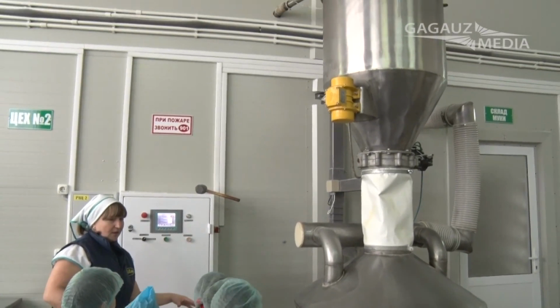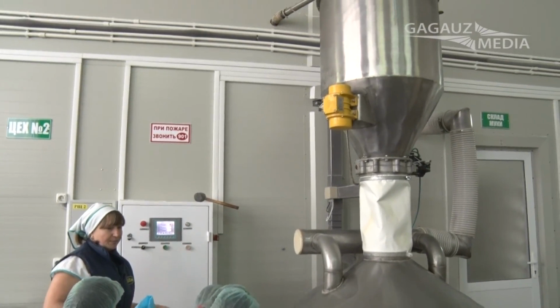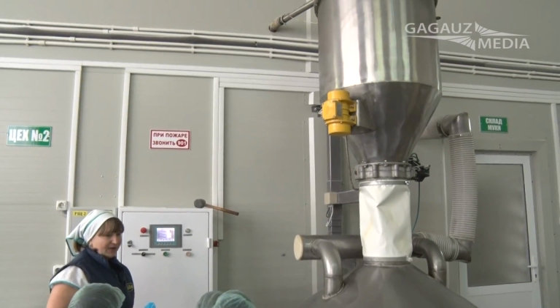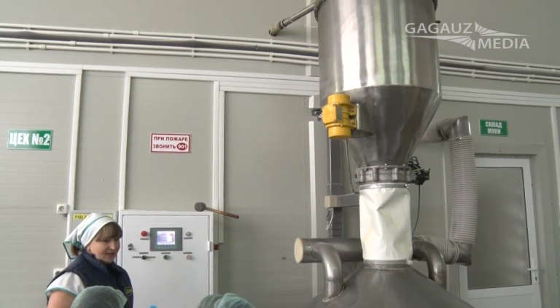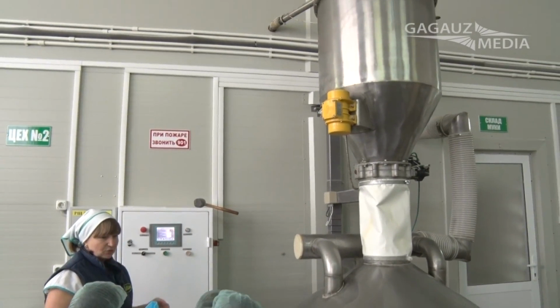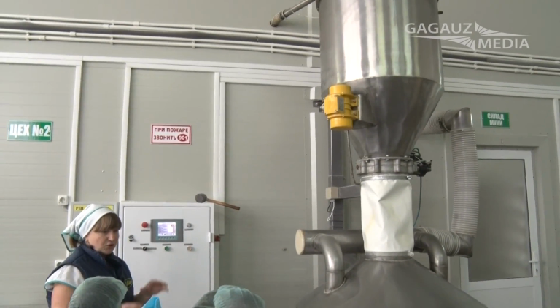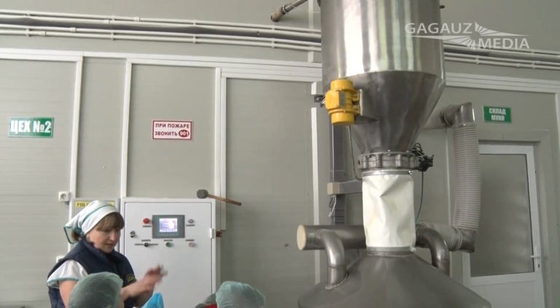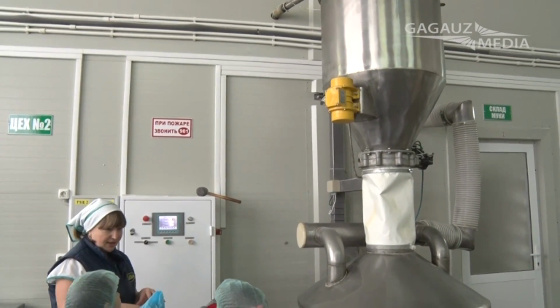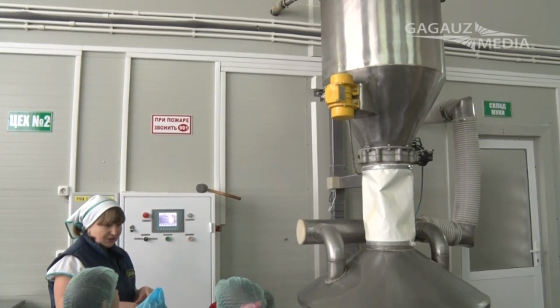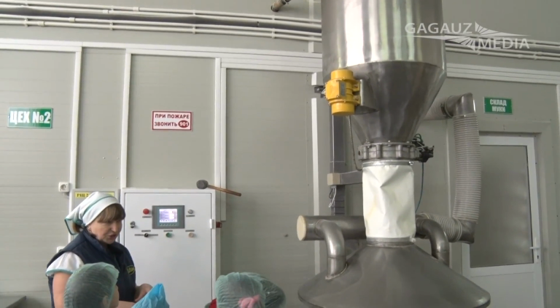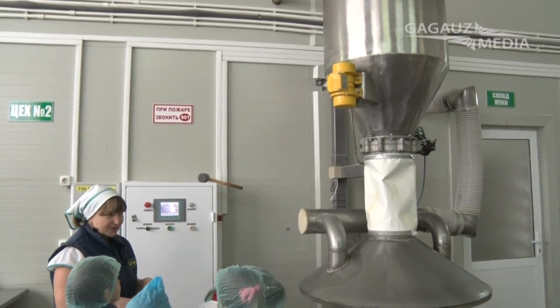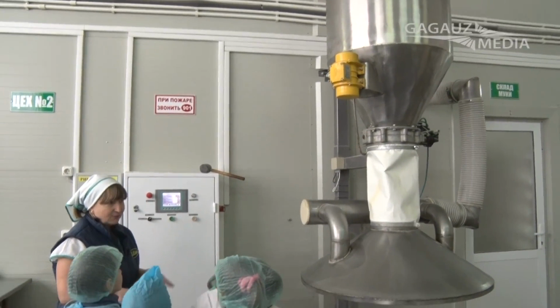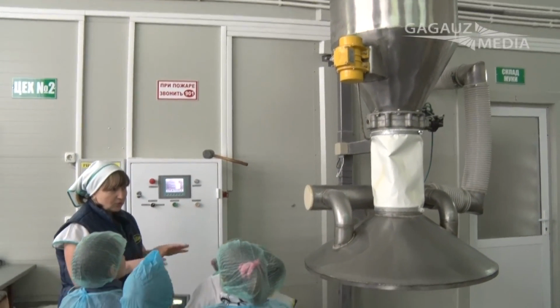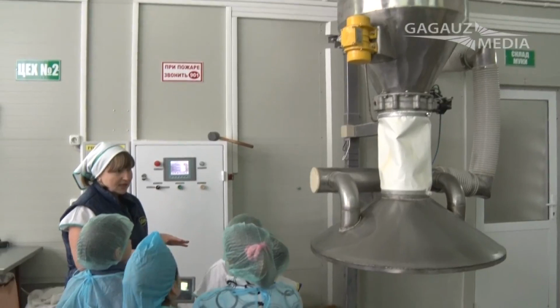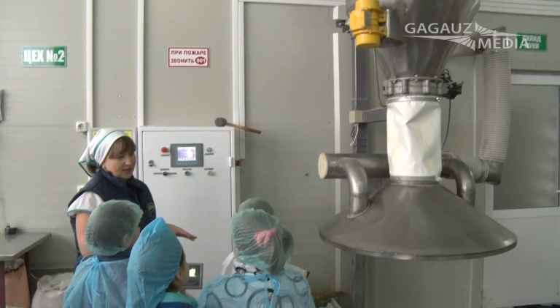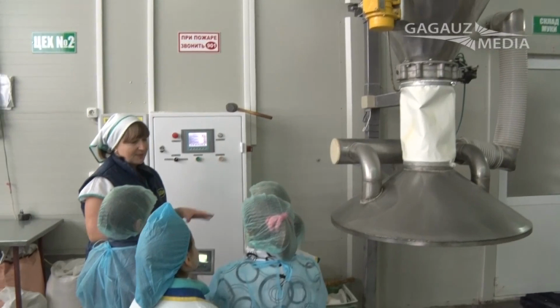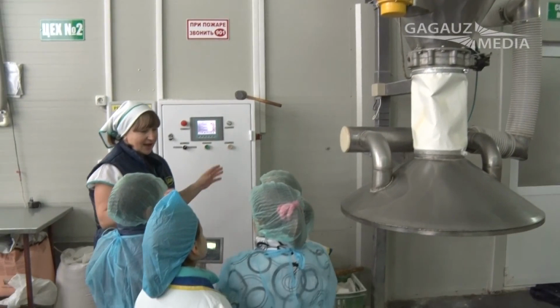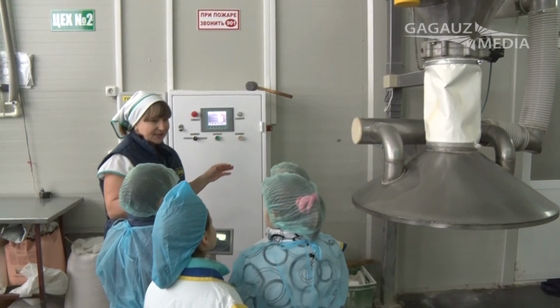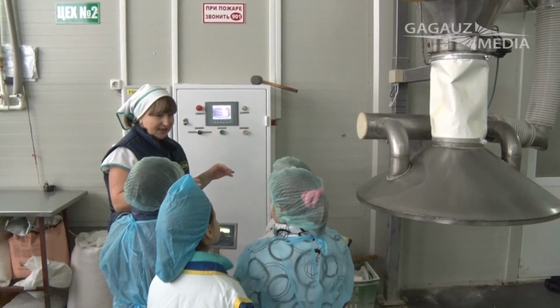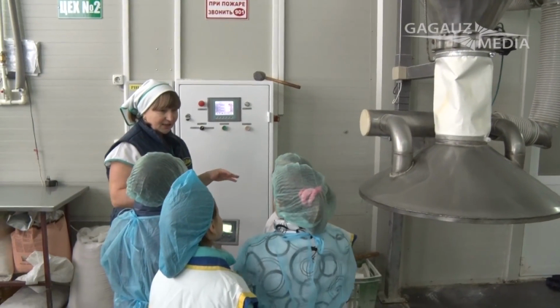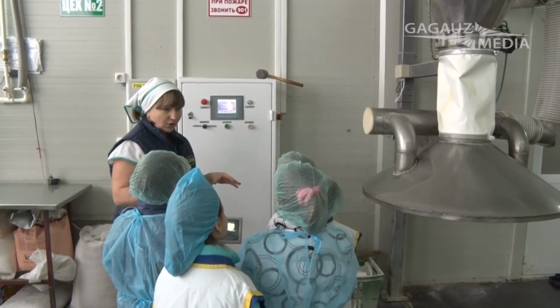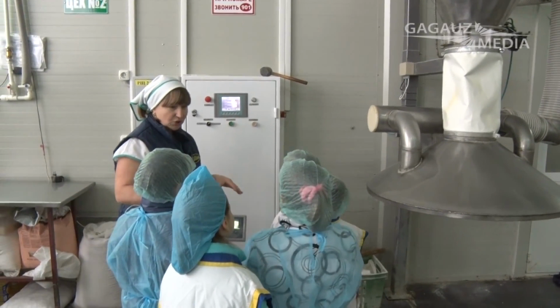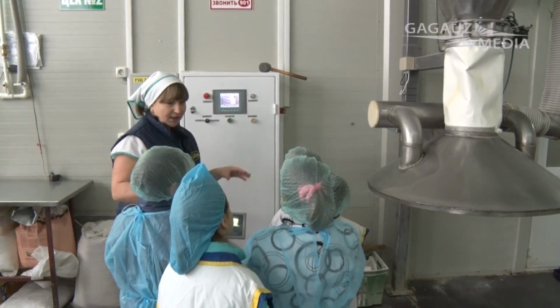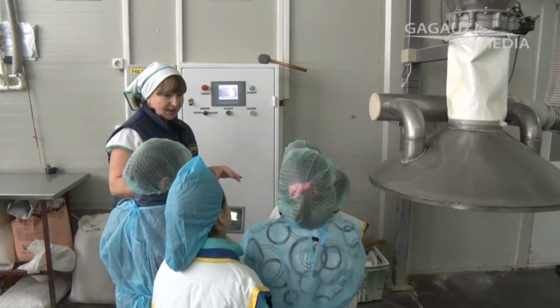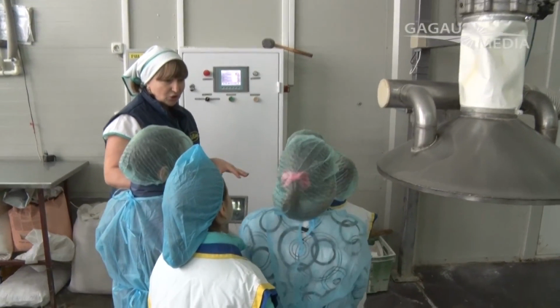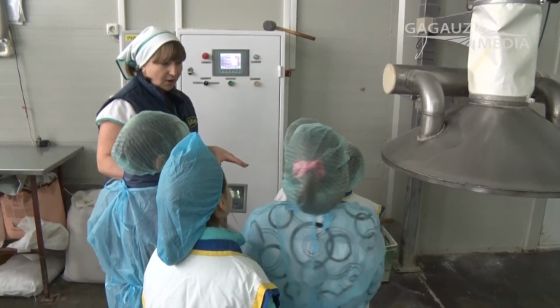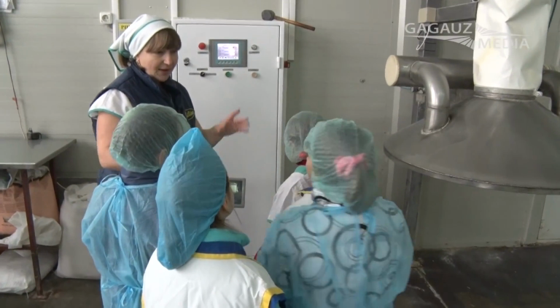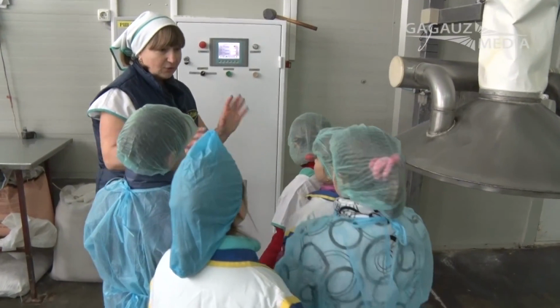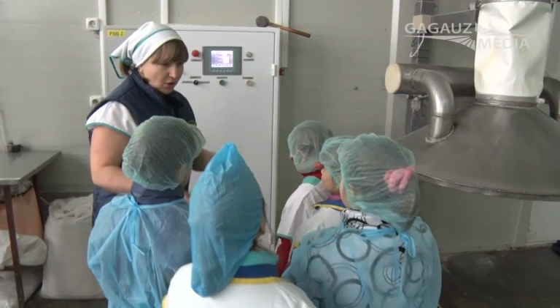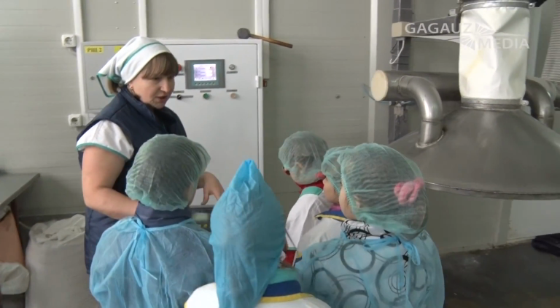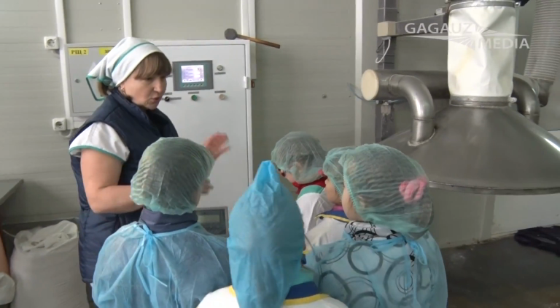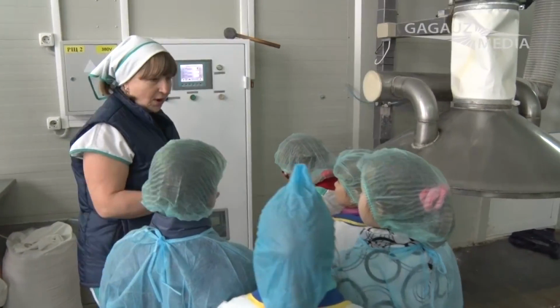We put it in the water and put in the ingredients. What are the ingredients? Salt.